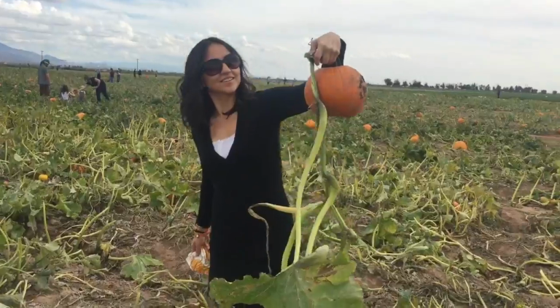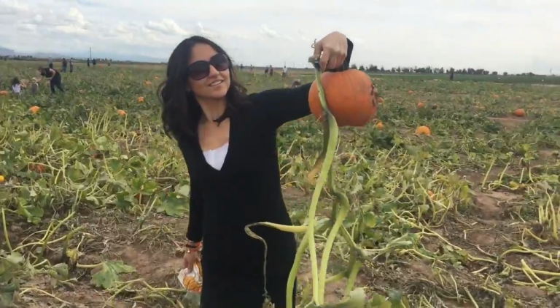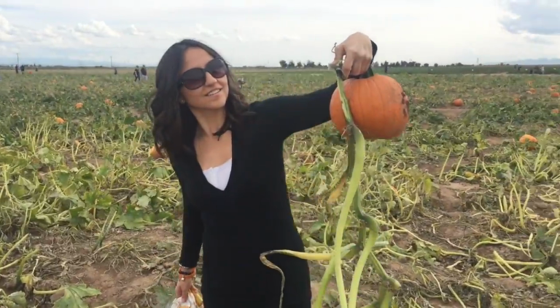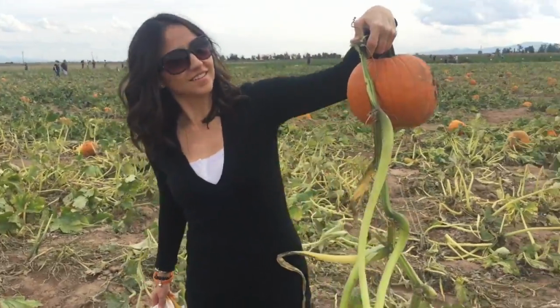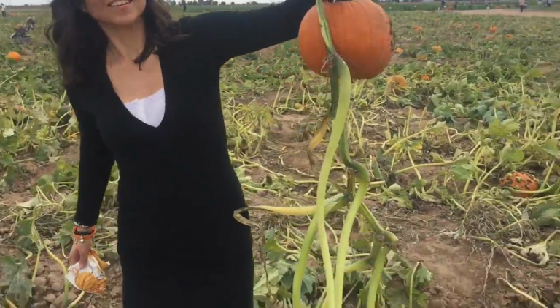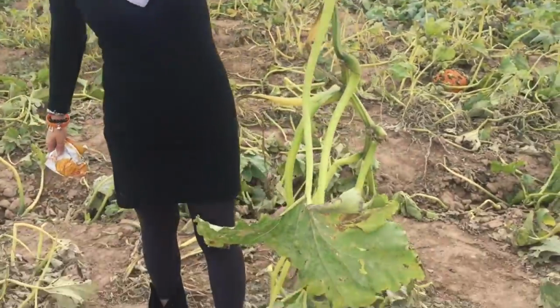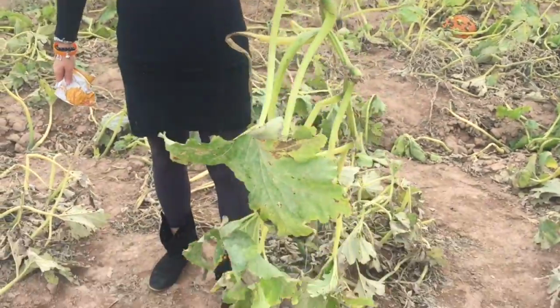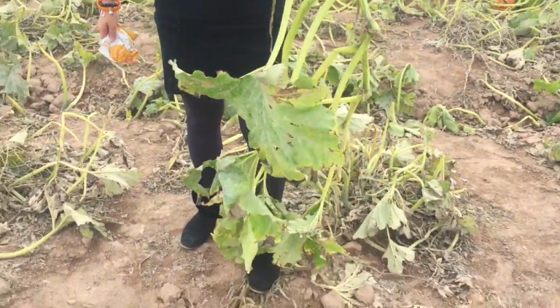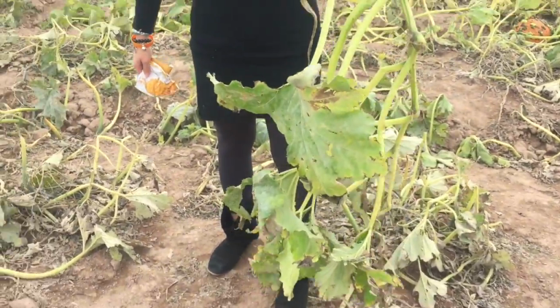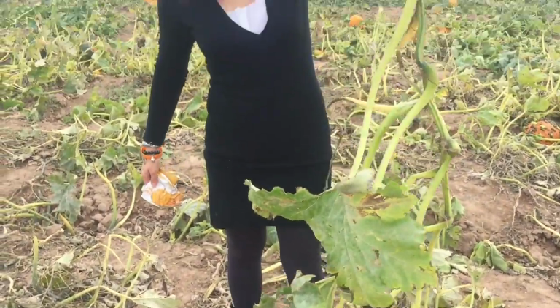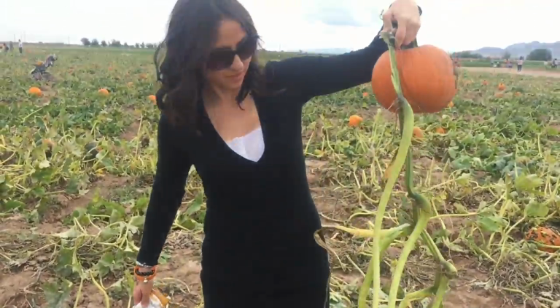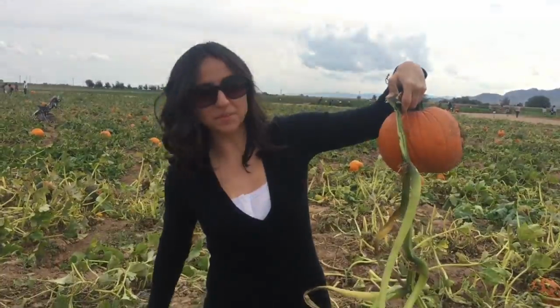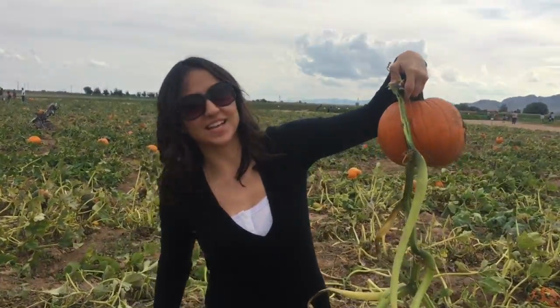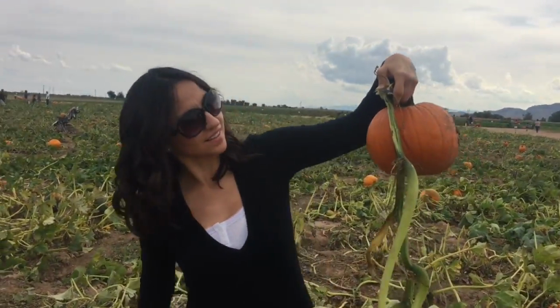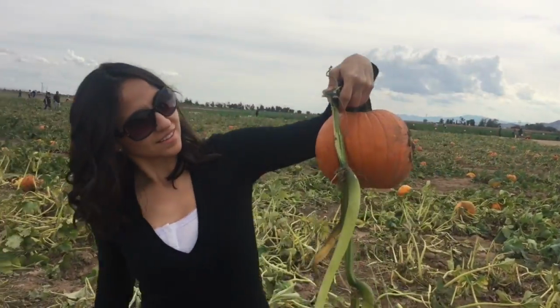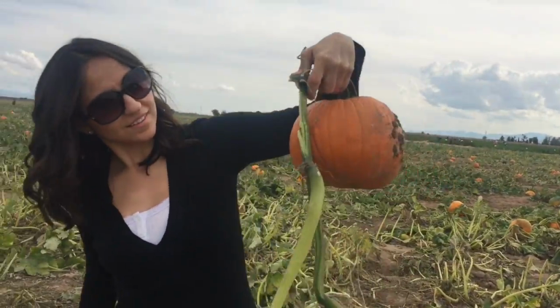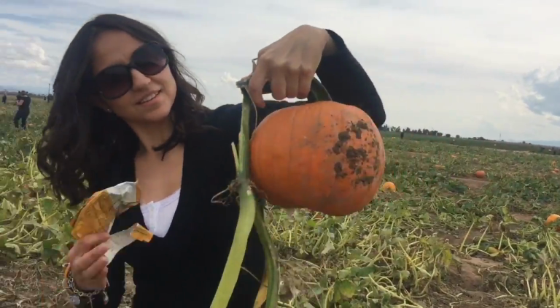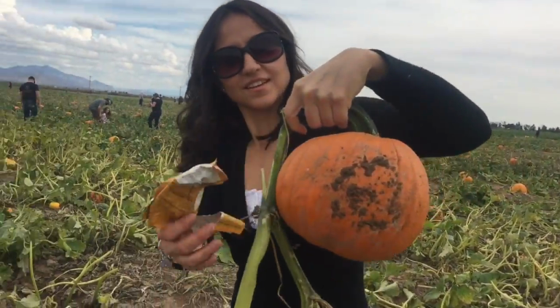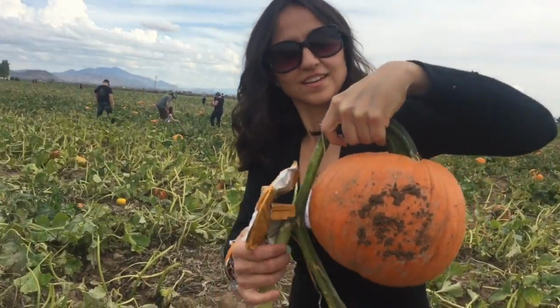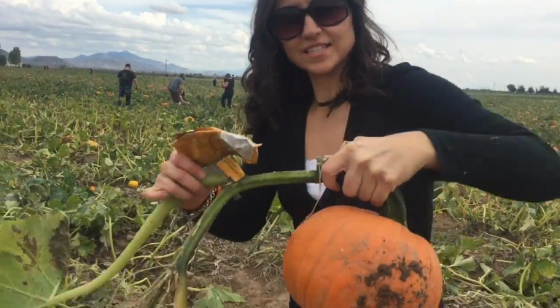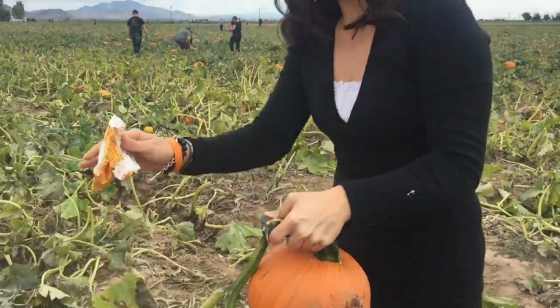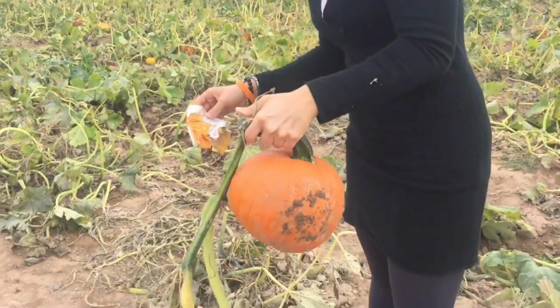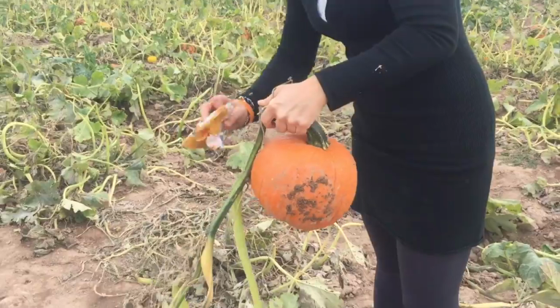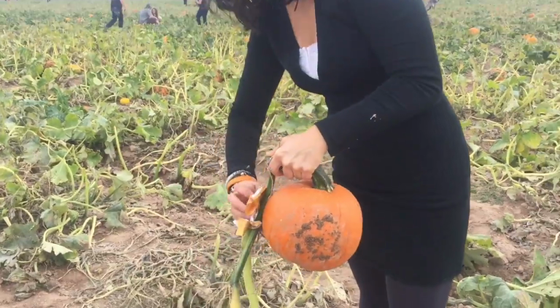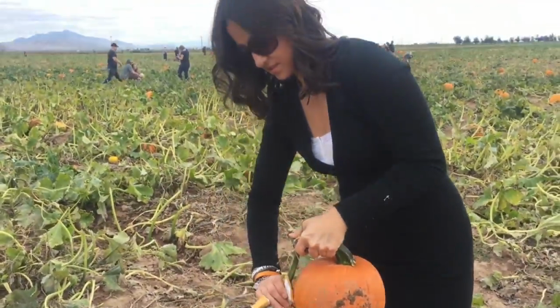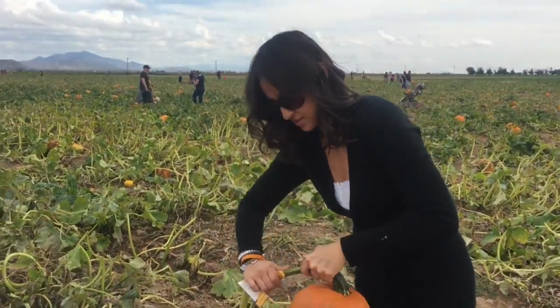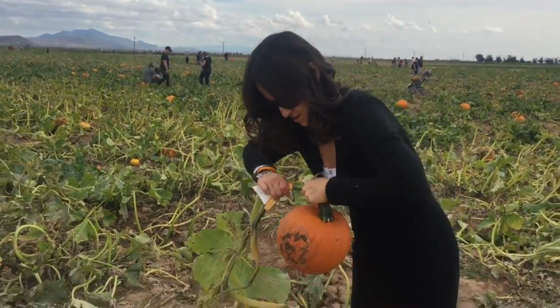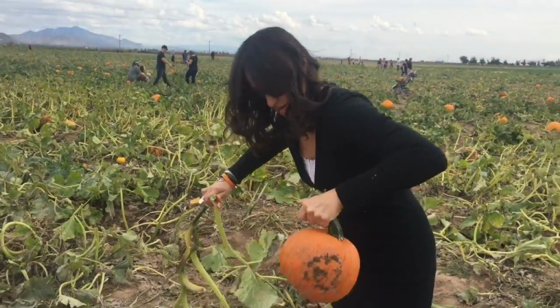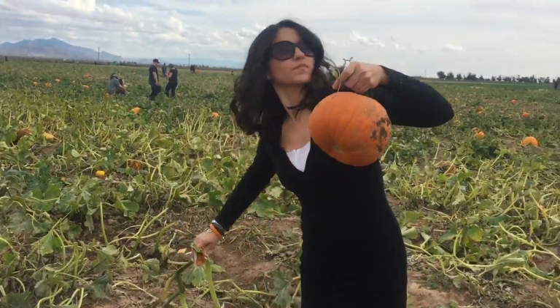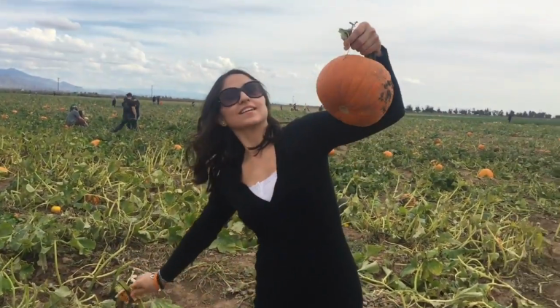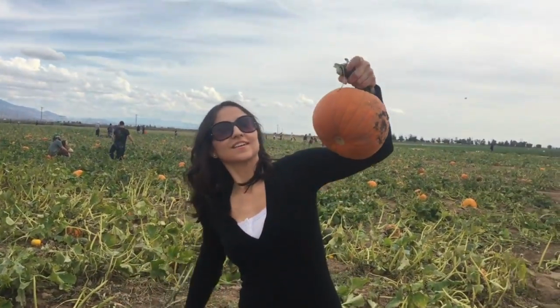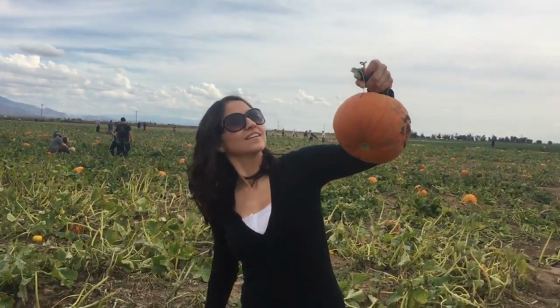This is how Yoli picked up her pumpkin — she takes the whole vine. It's perfectly orange just like she wanted, and it's symmetrical, so that's her version of the perfect pumpkin.